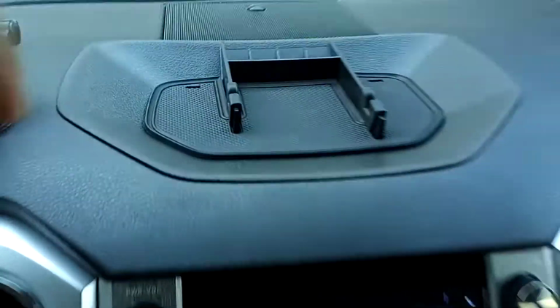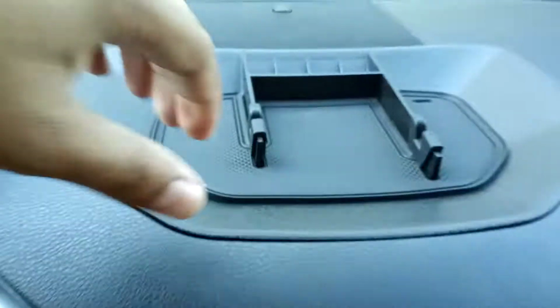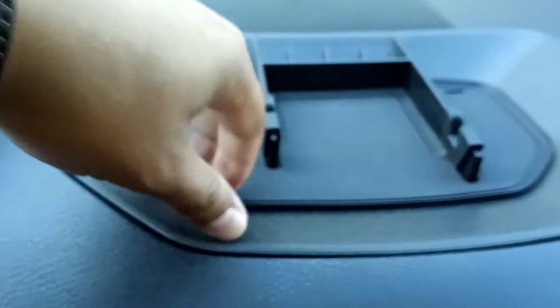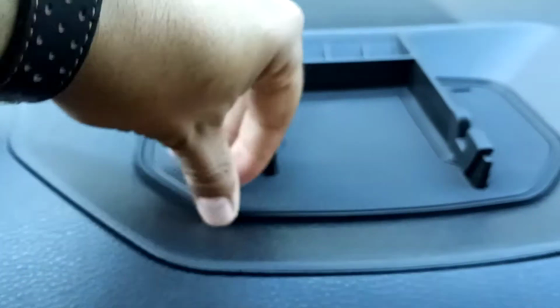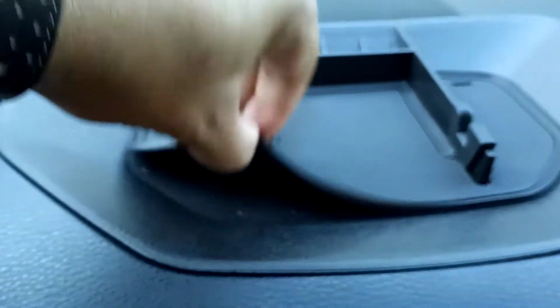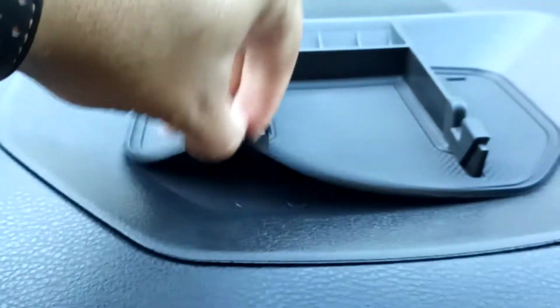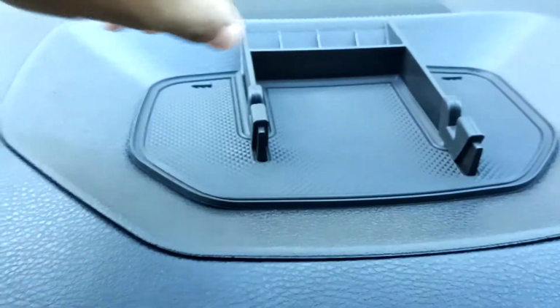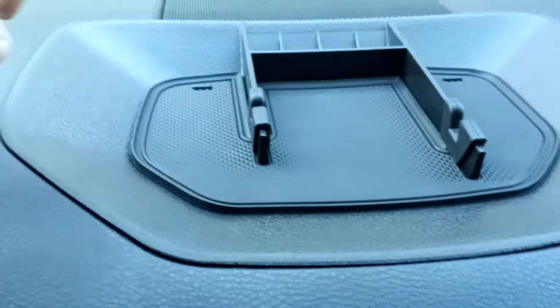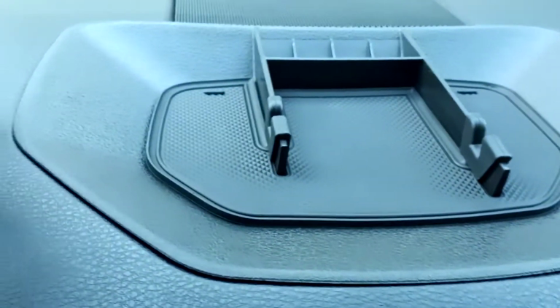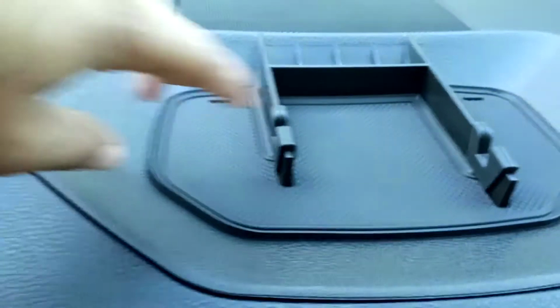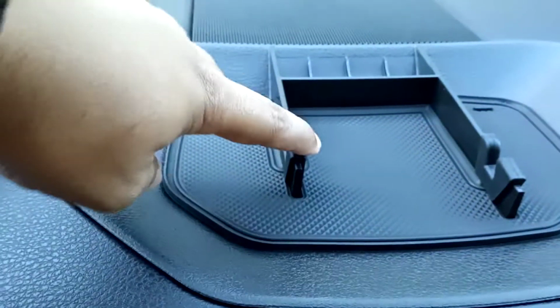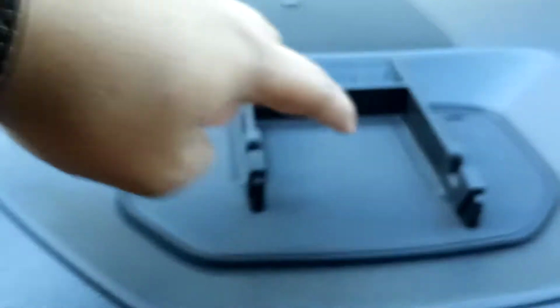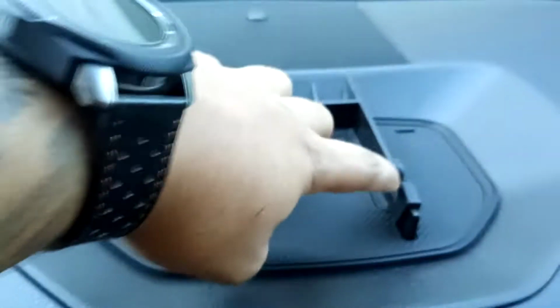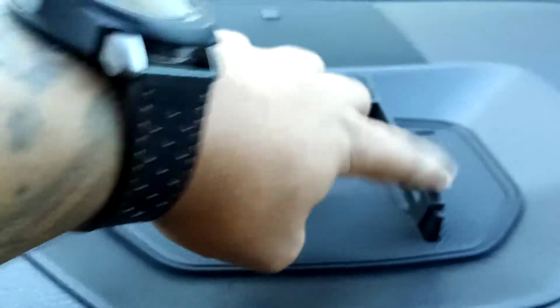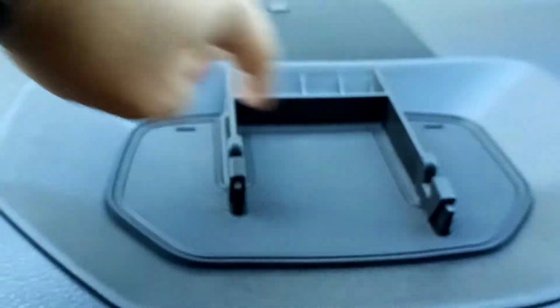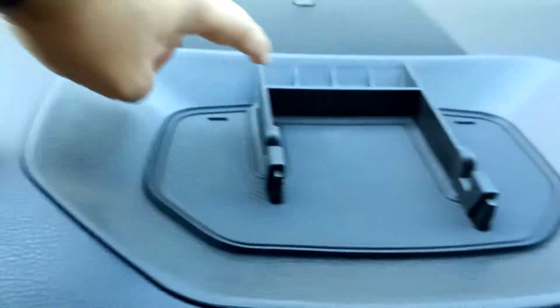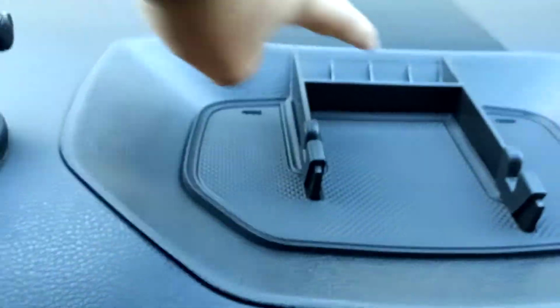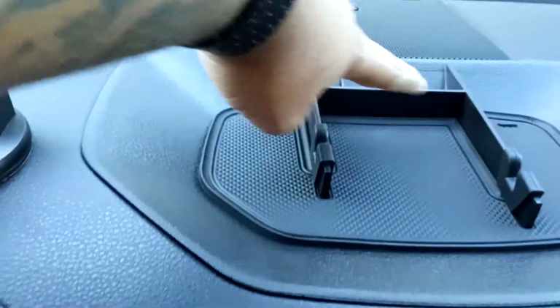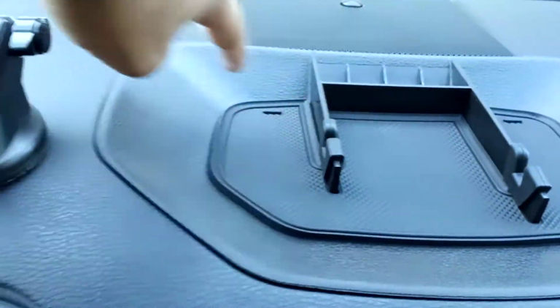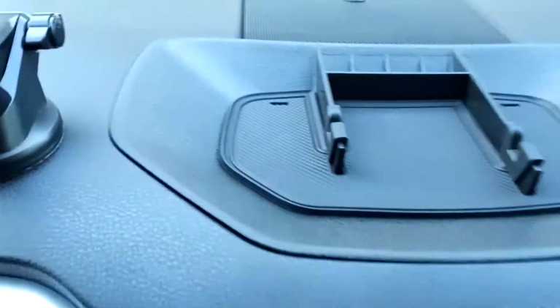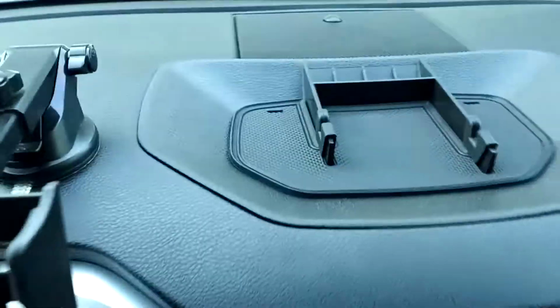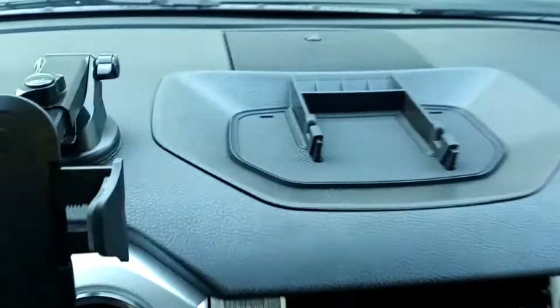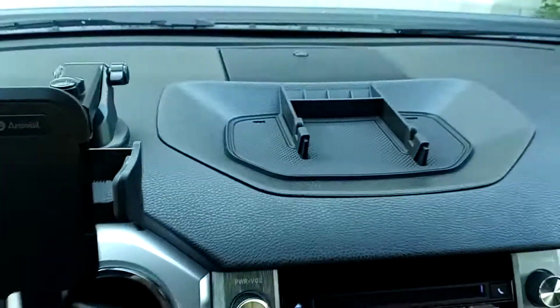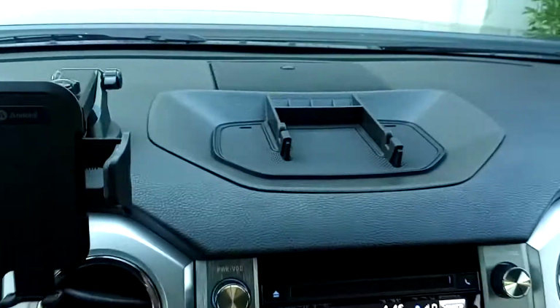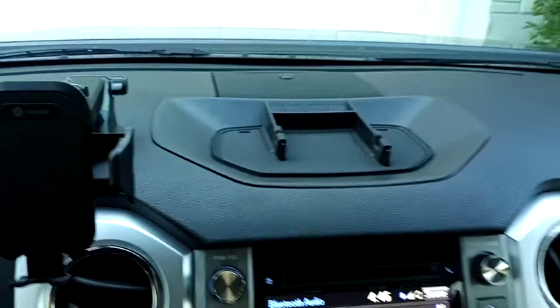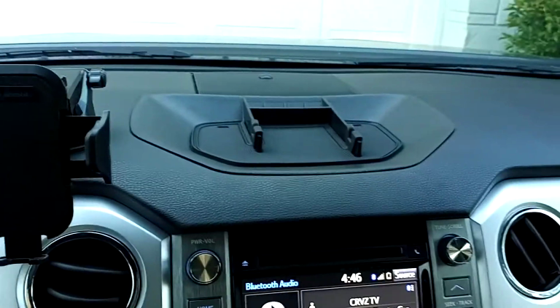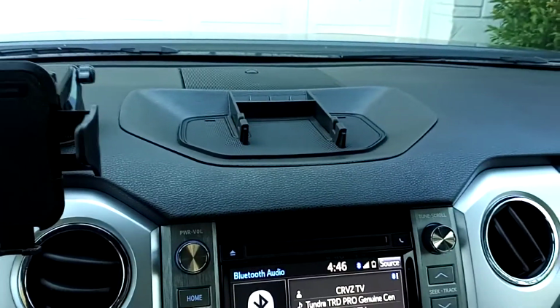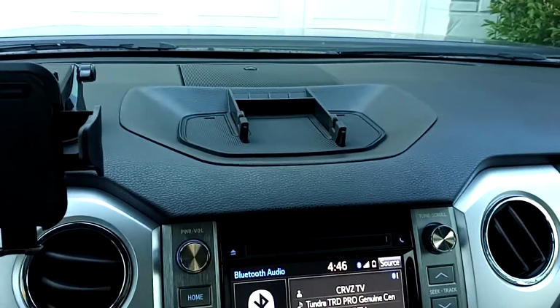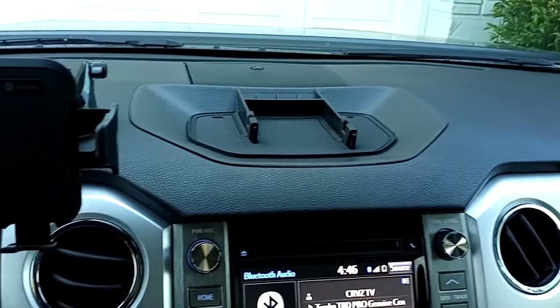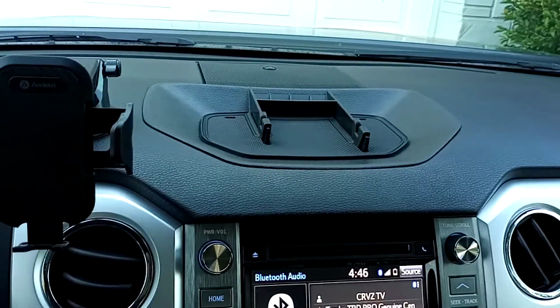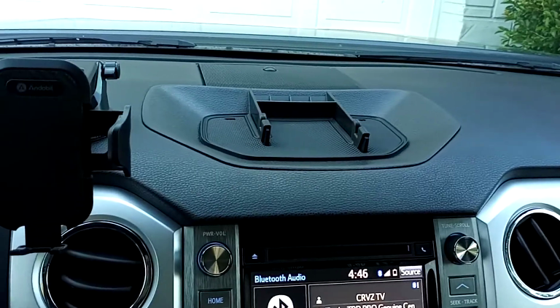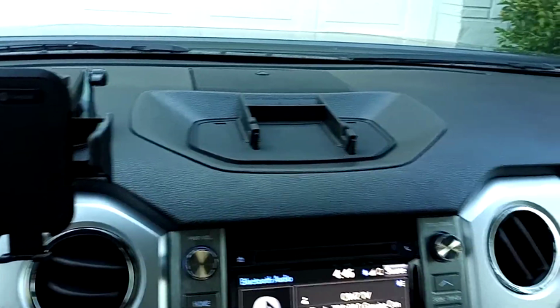So it comes with this little rubber mat, comes with these tabs — also rubber — and then a coin slot. All in all, it's a pretty cool organizer.